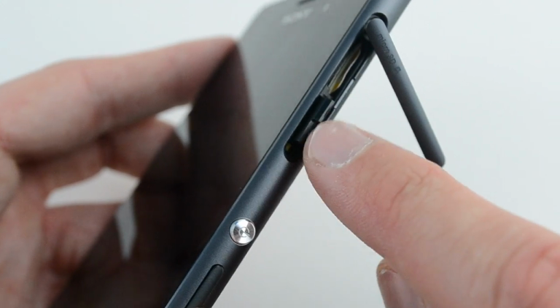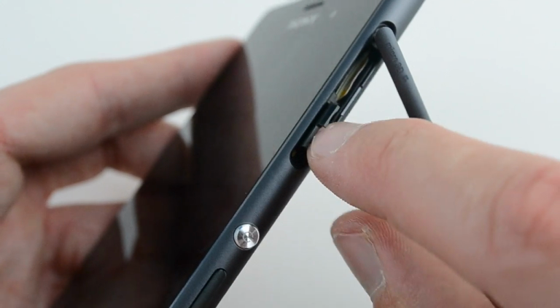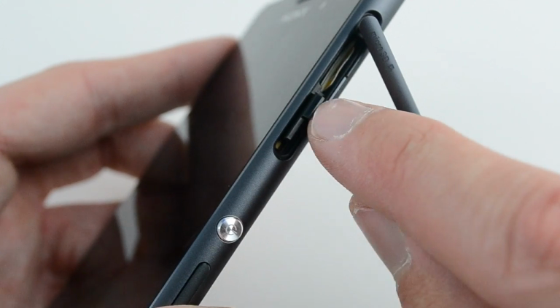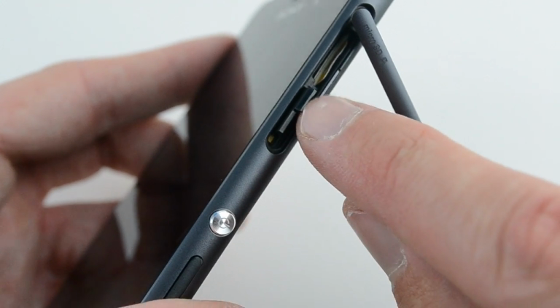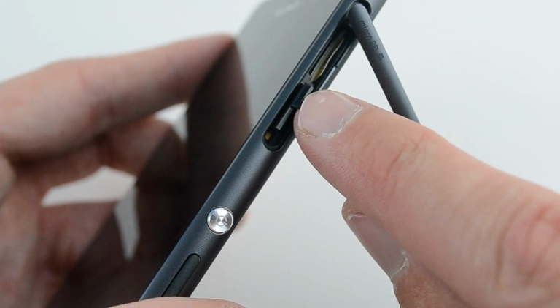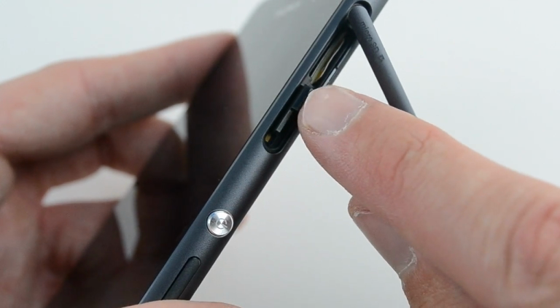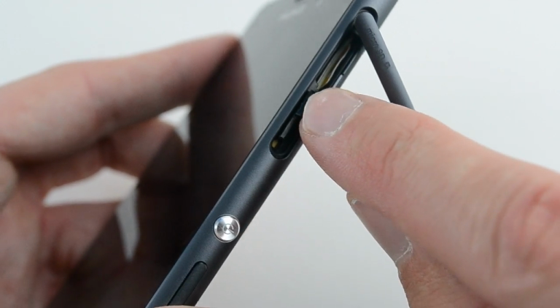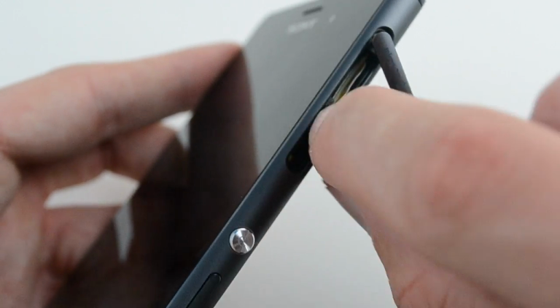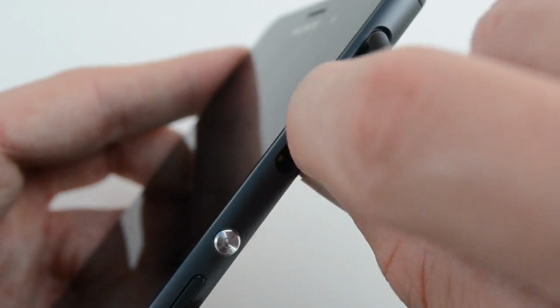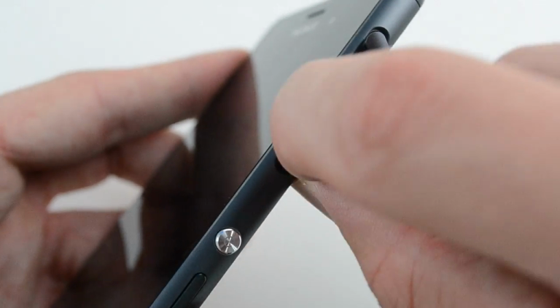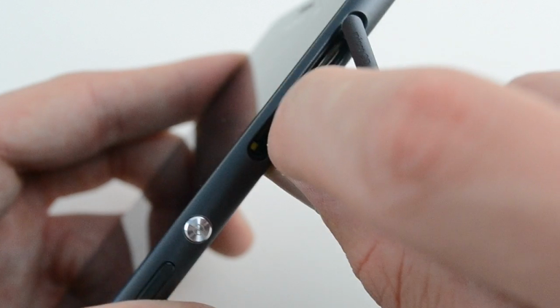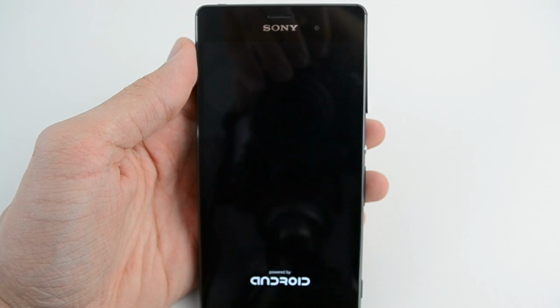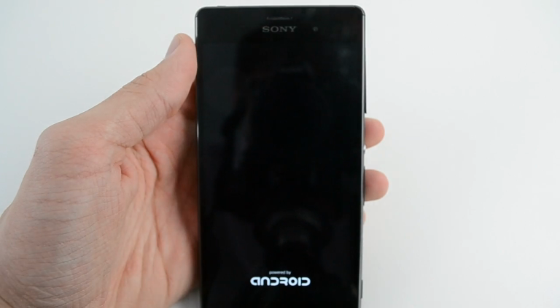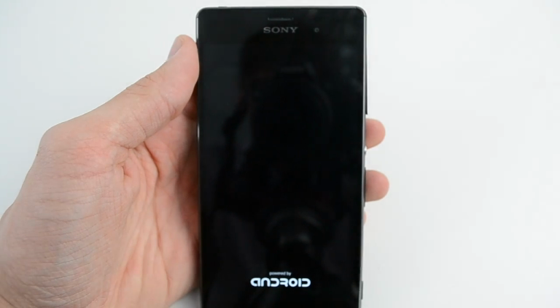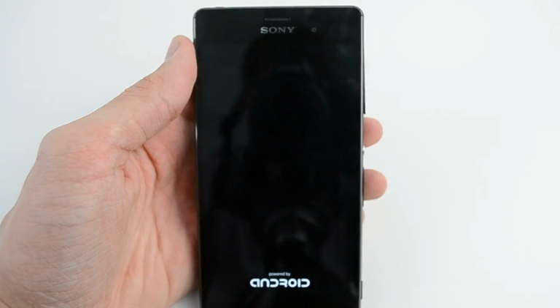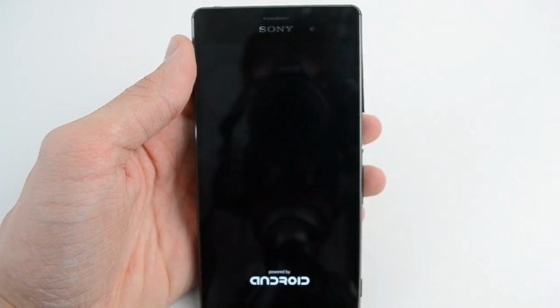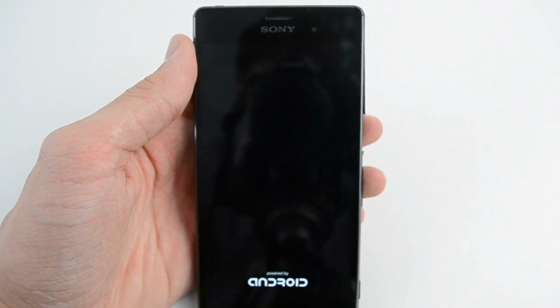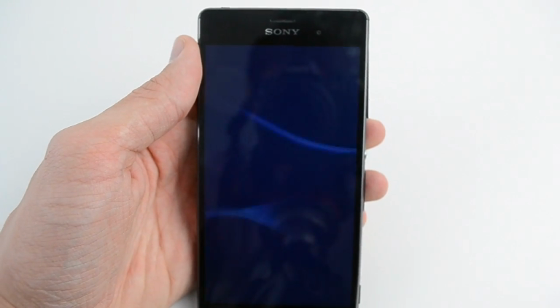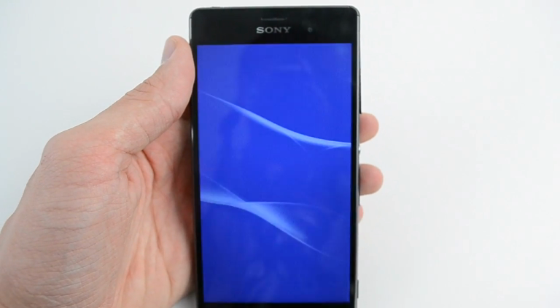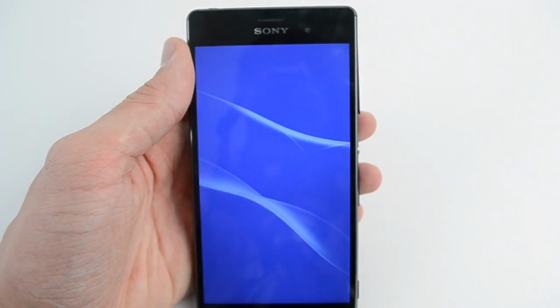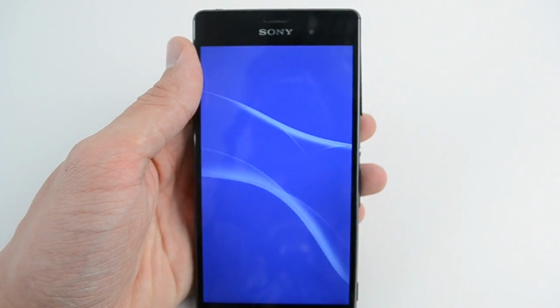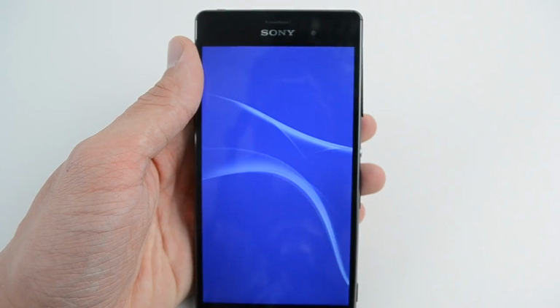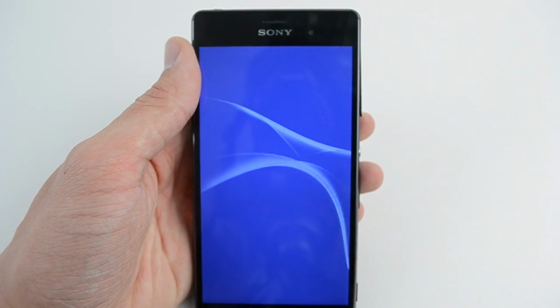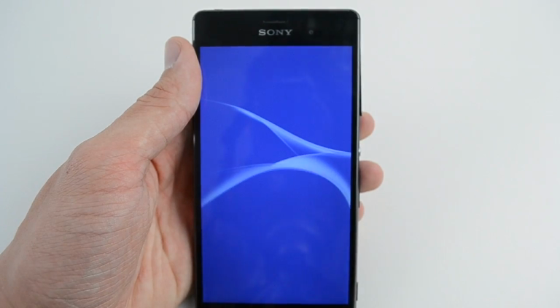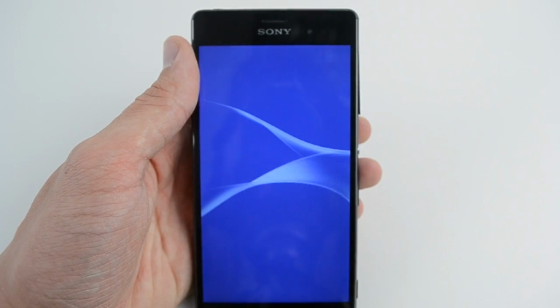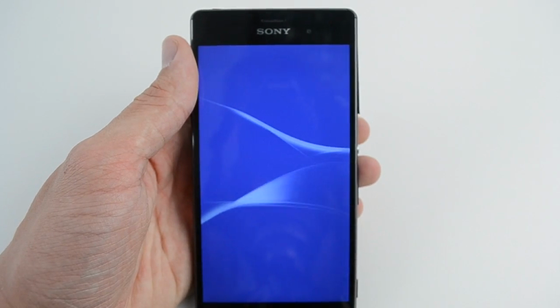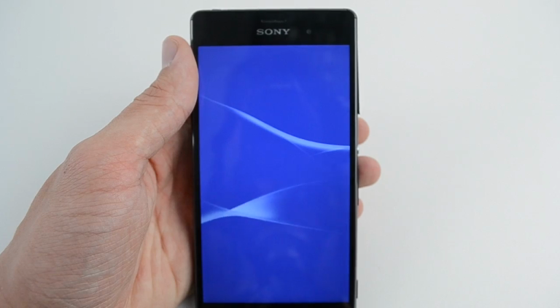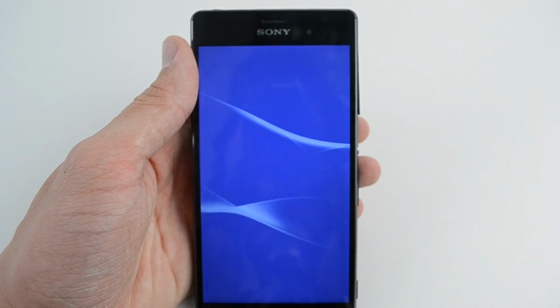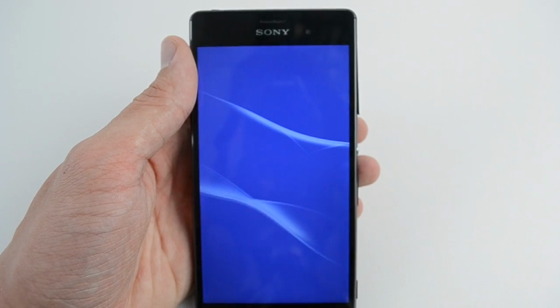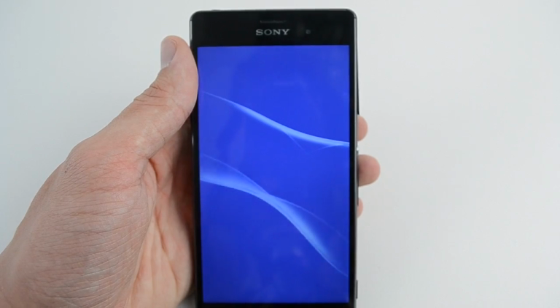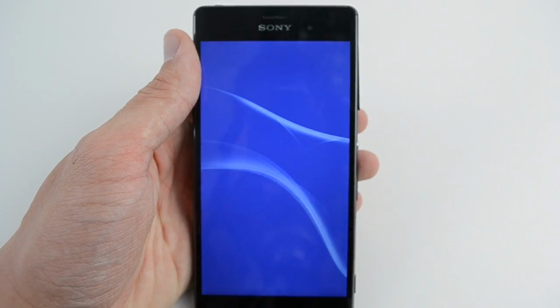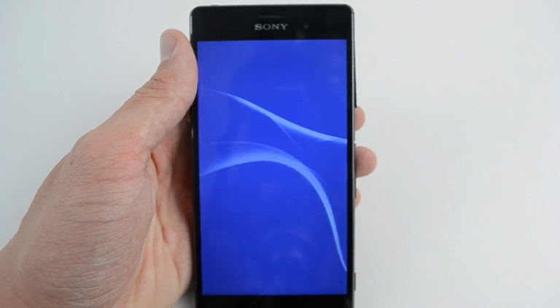It may take a few minutes for the handset to connect to the network and for everything to load. If the Z3 hasn't connected to the network, then simply take the SIM card out and repeat the process again.